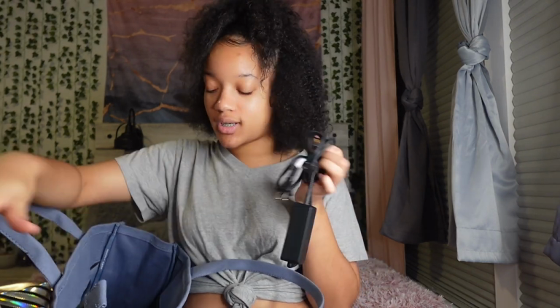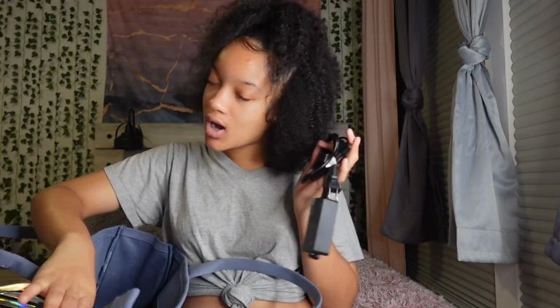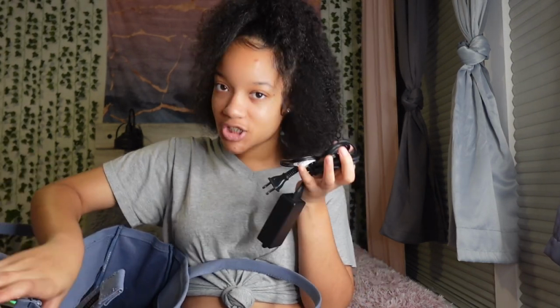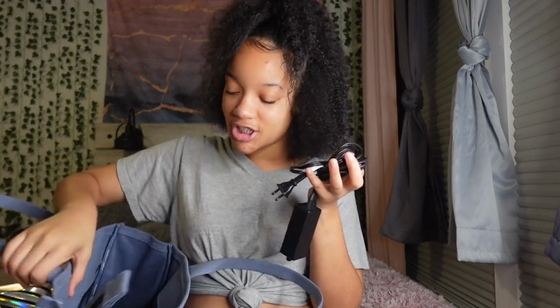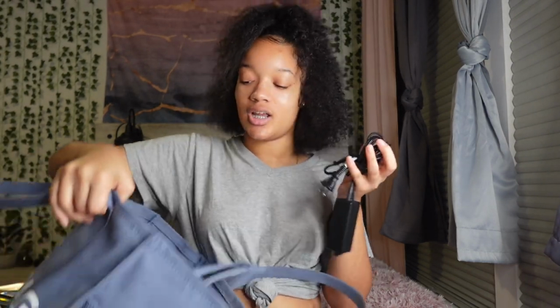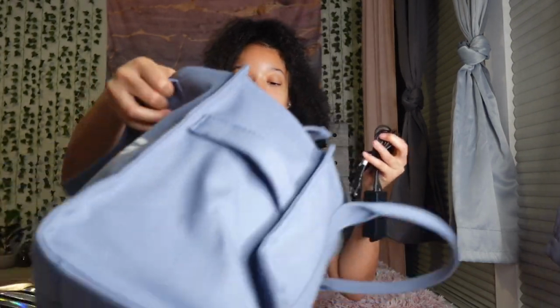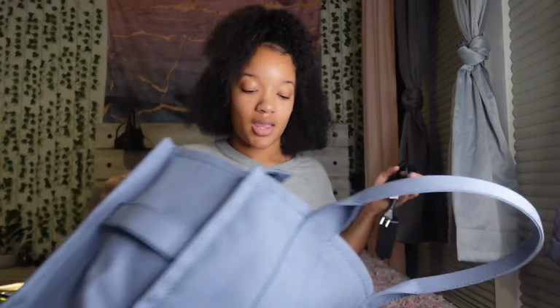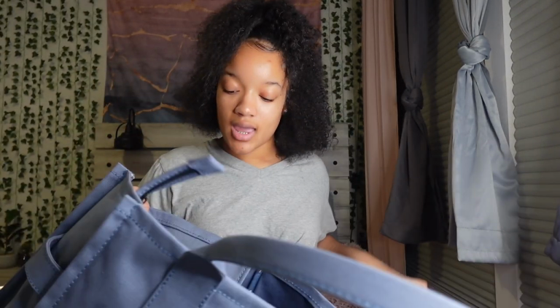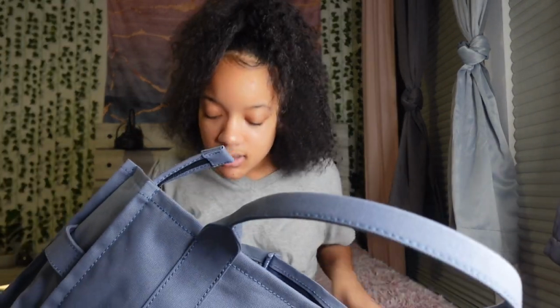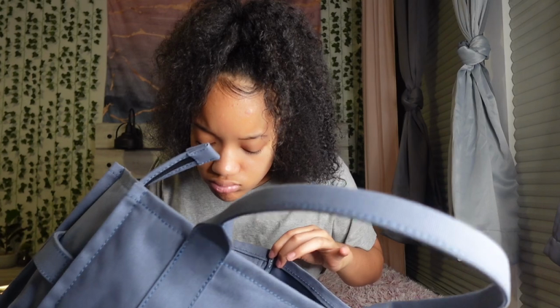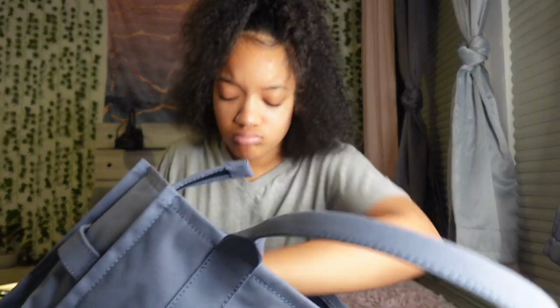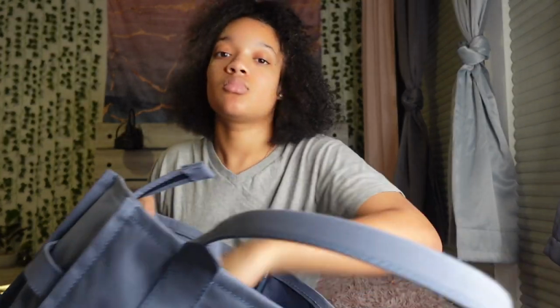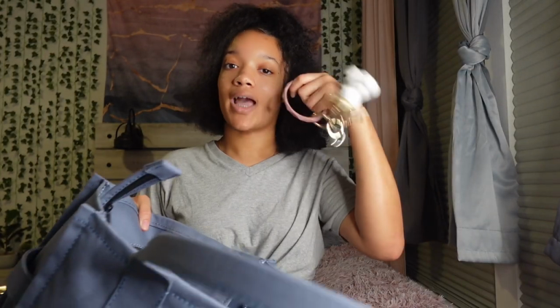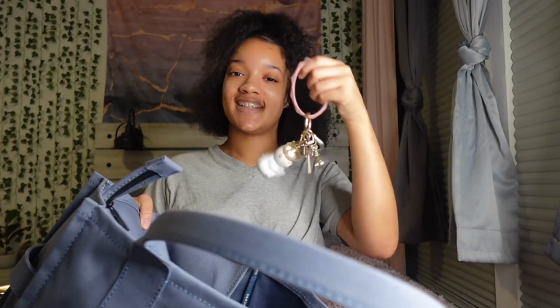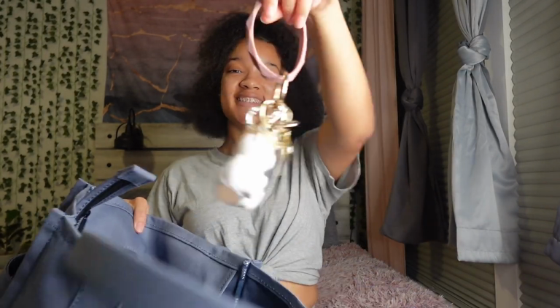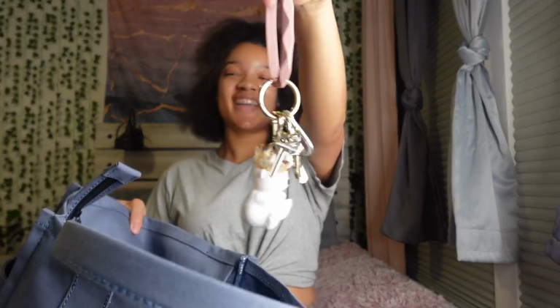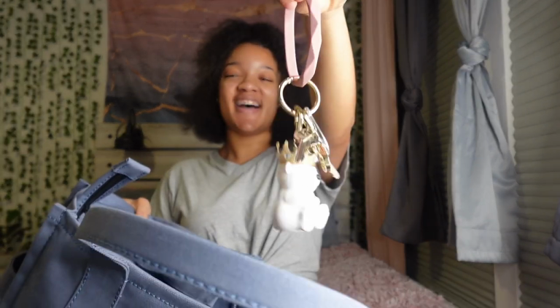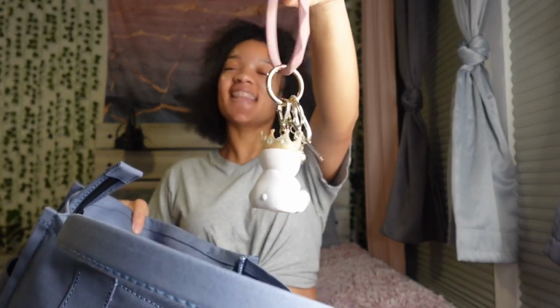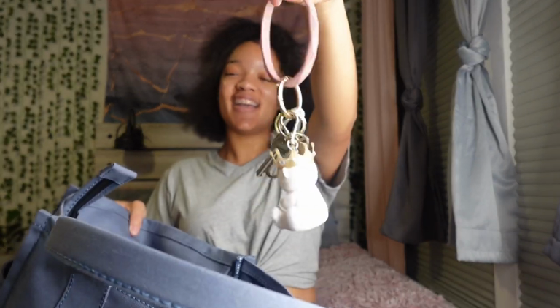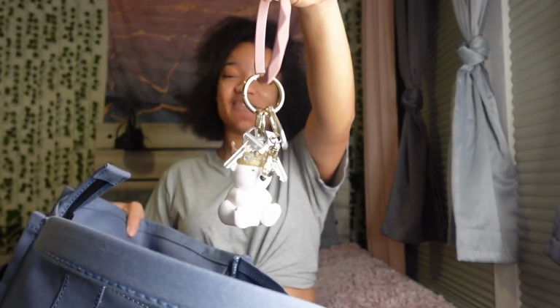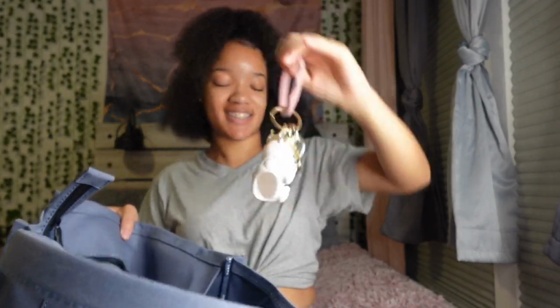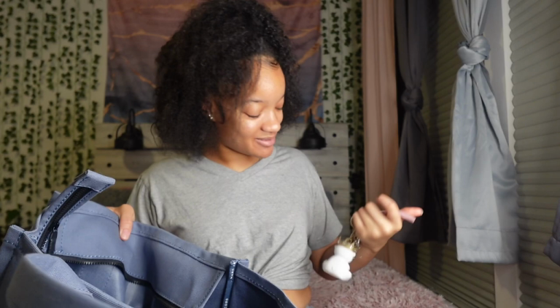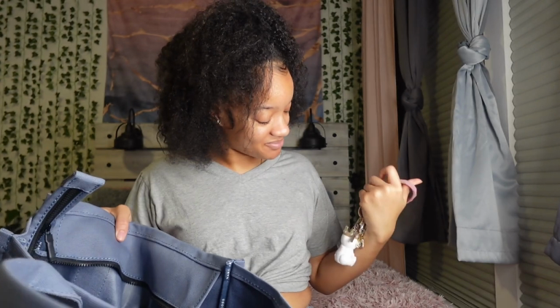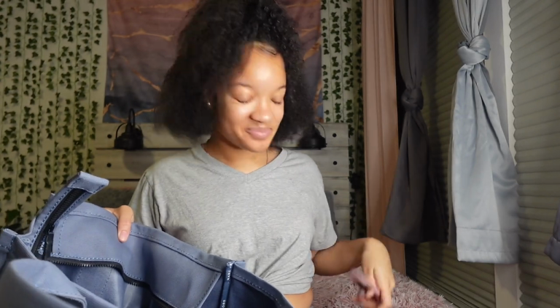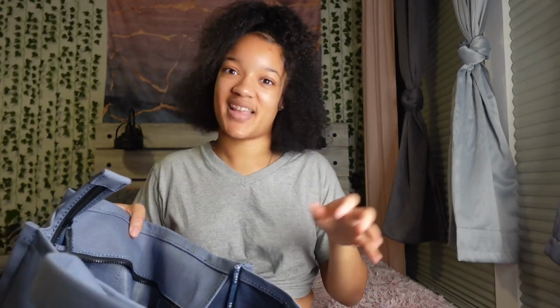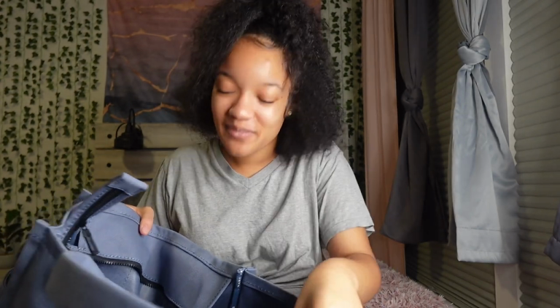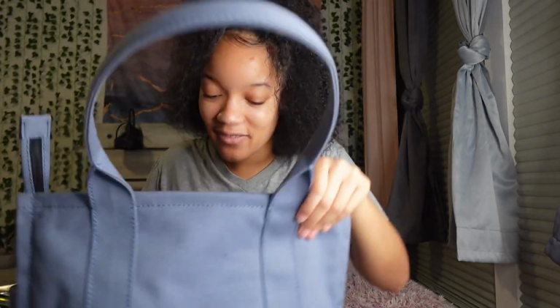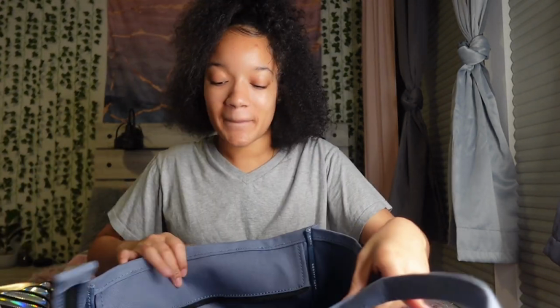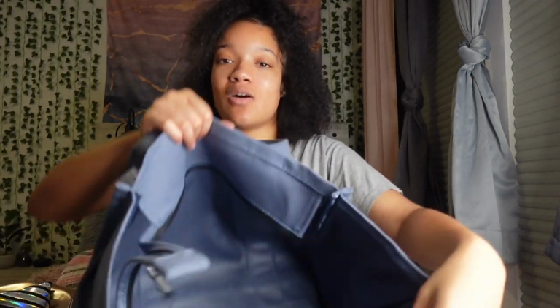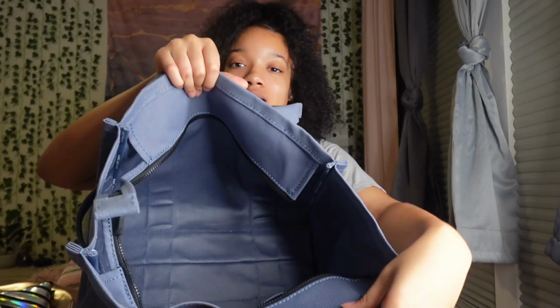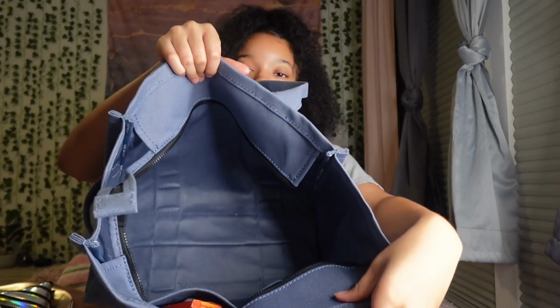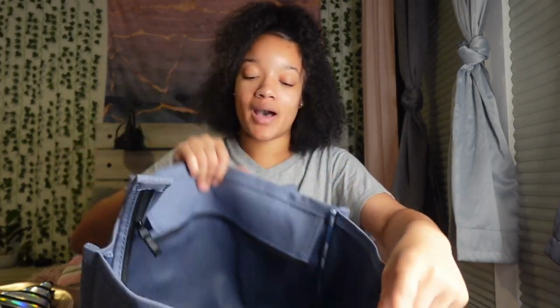Then I got my keys — look how cute they are. I love my keys so much. But that's all that's in here in the bottom.